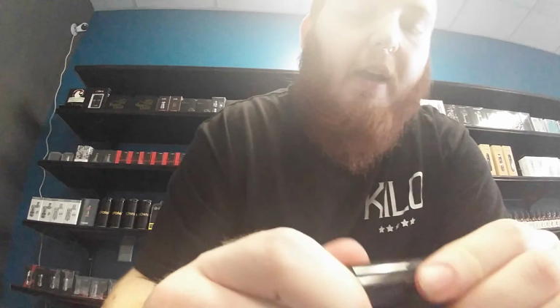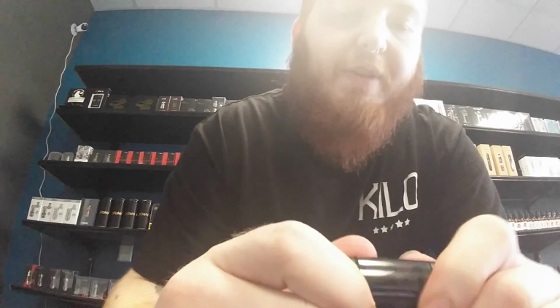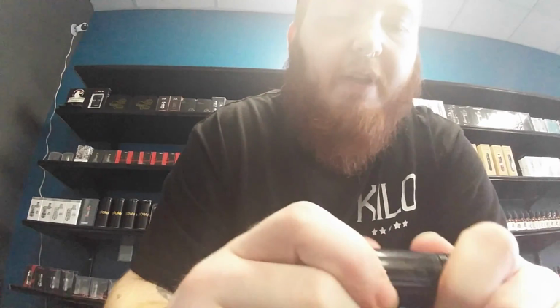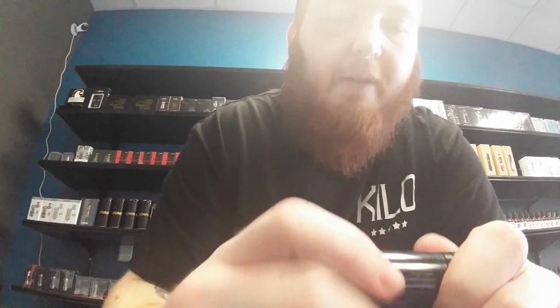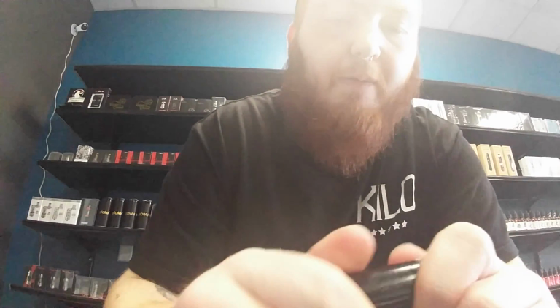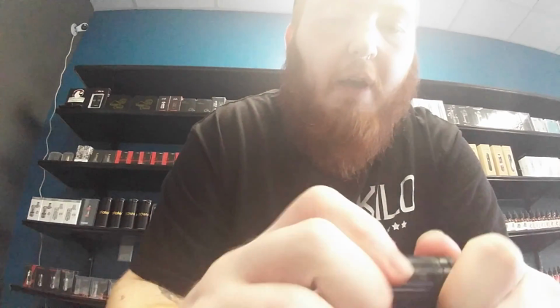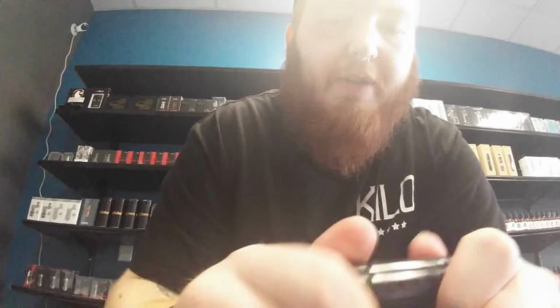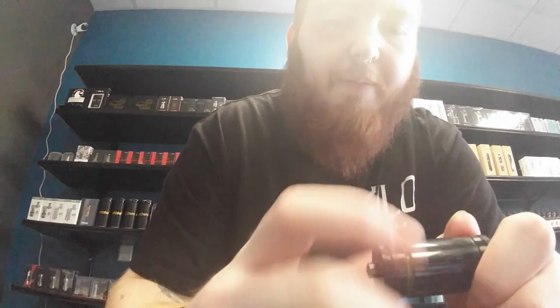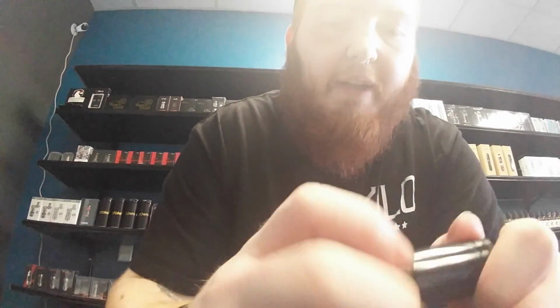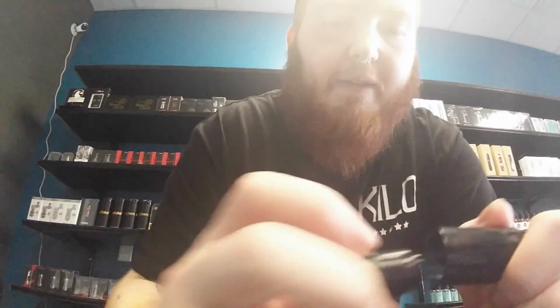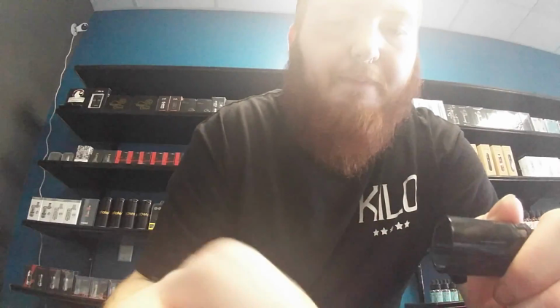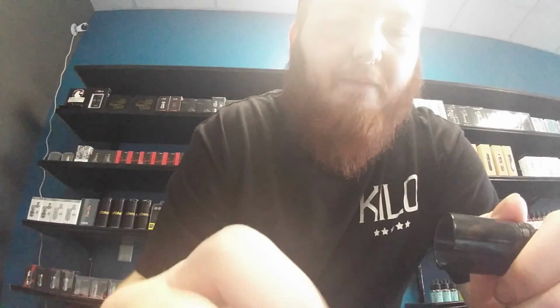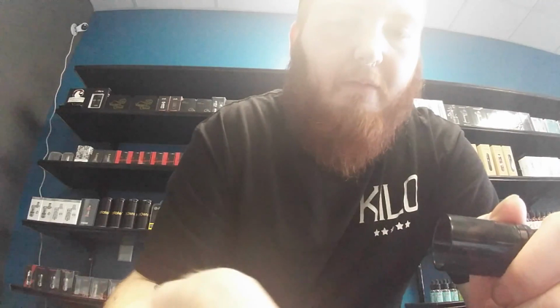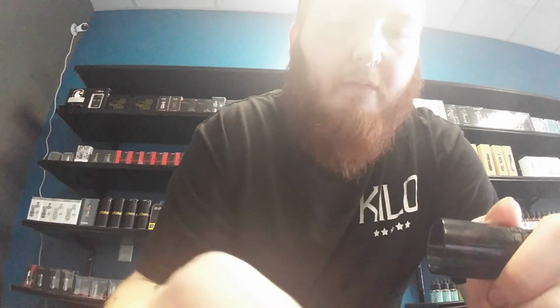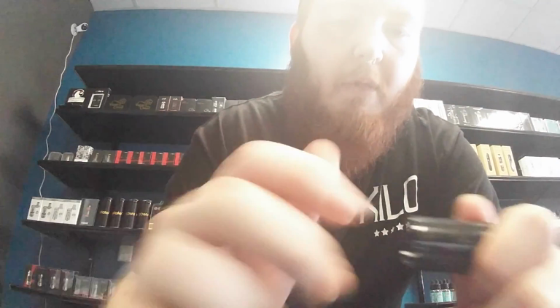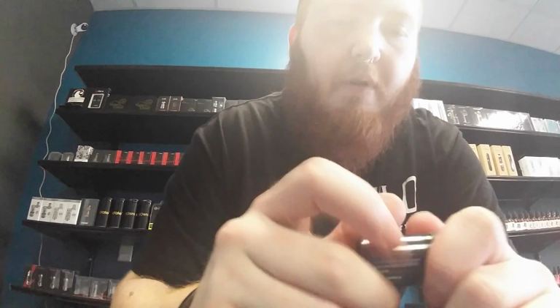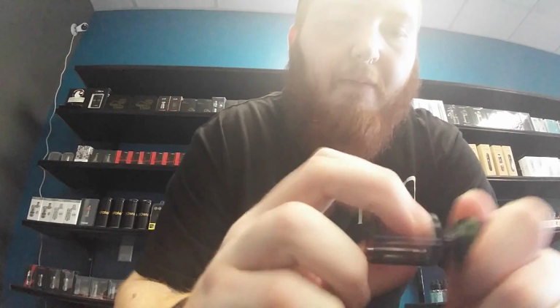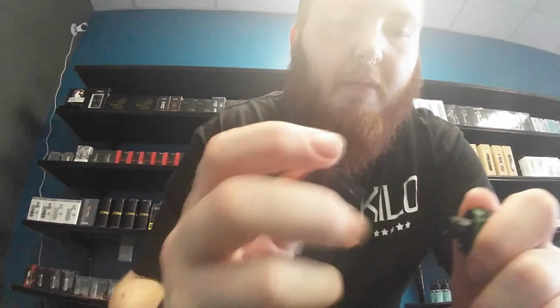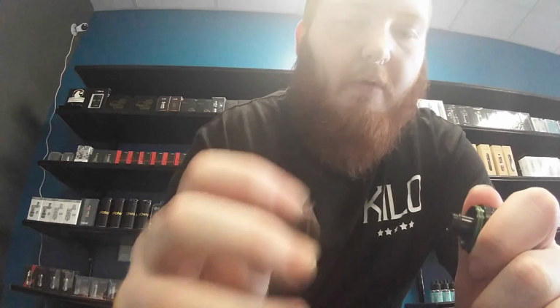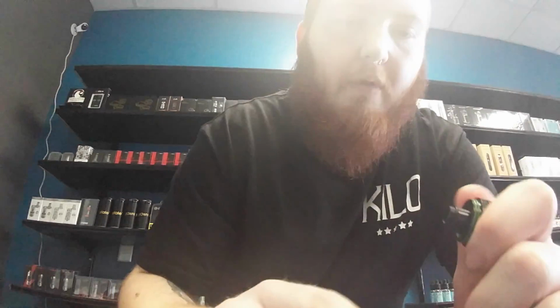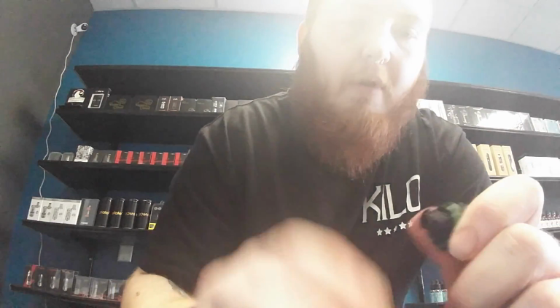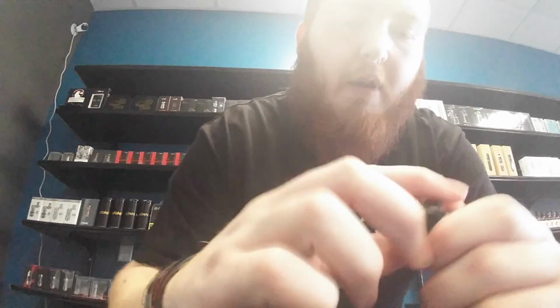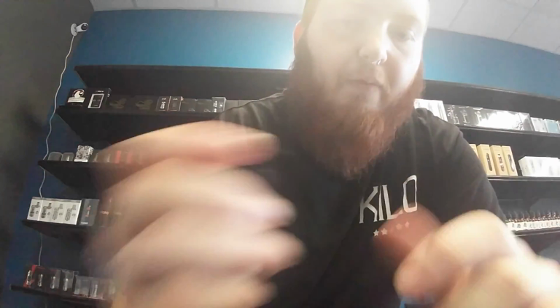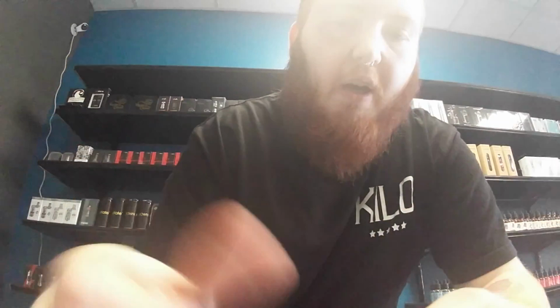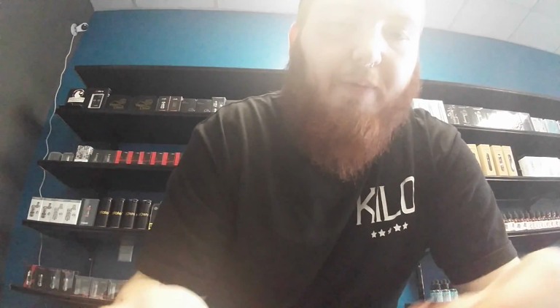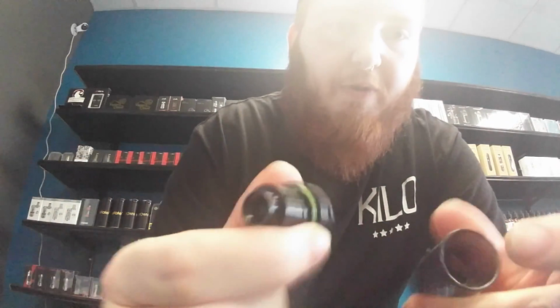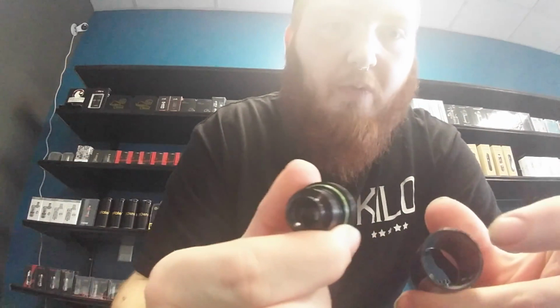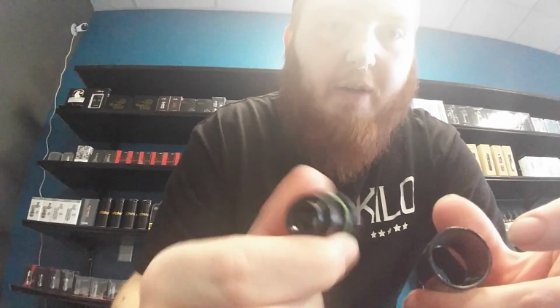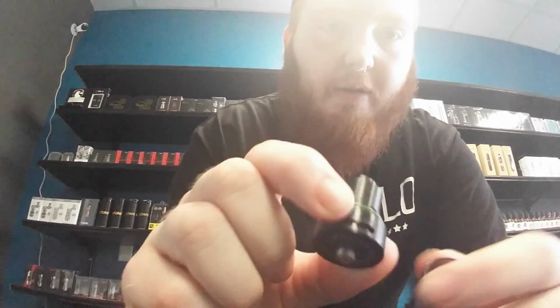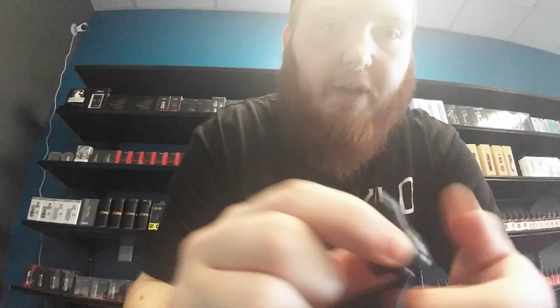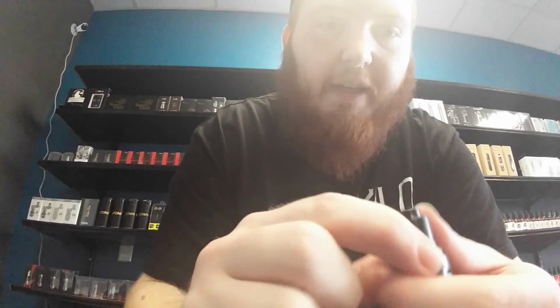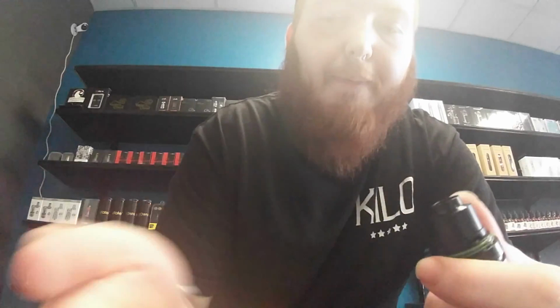For general cleaning, take it apart like this and run all your parts through warm water to clean it out.